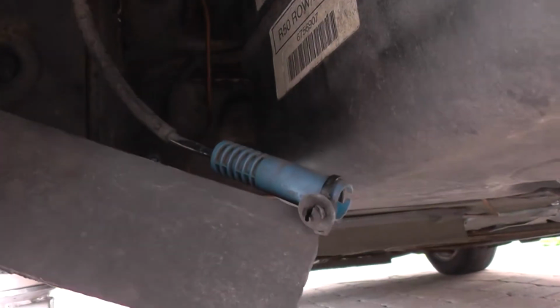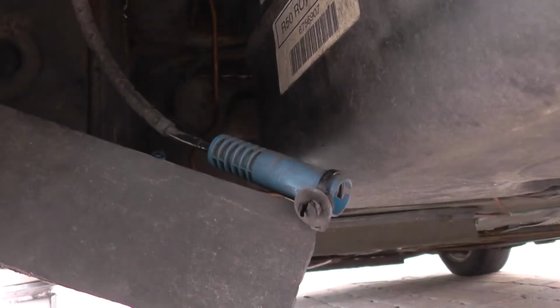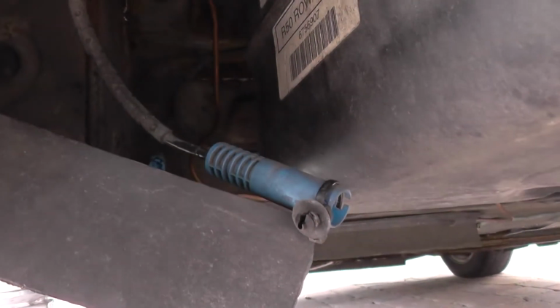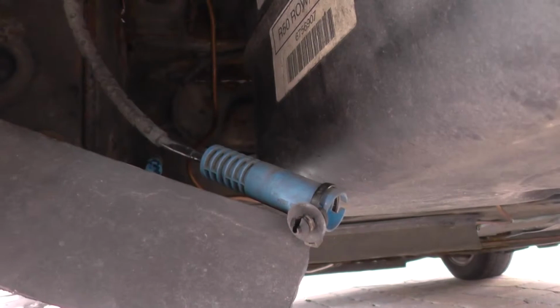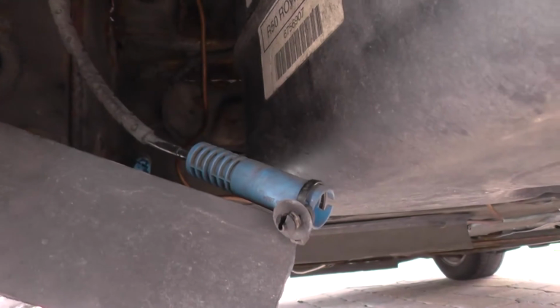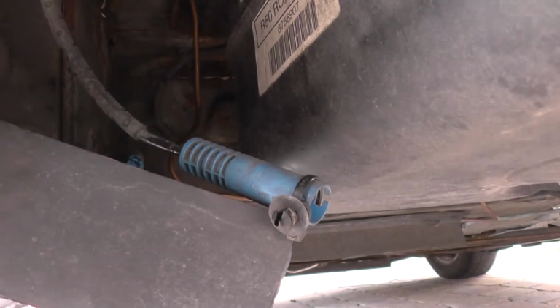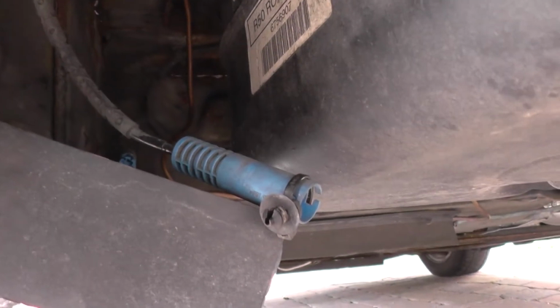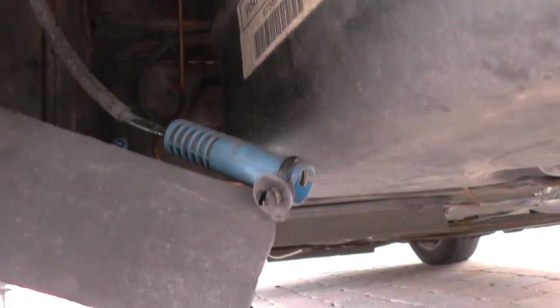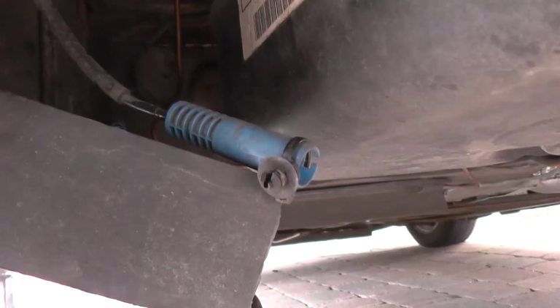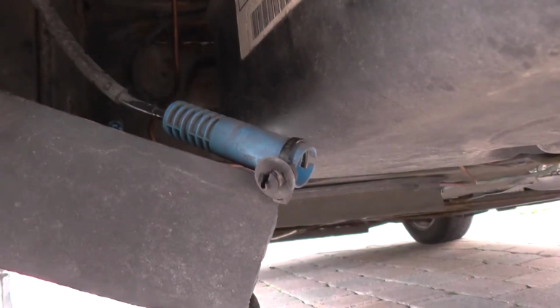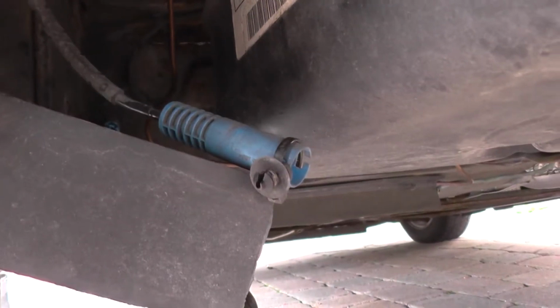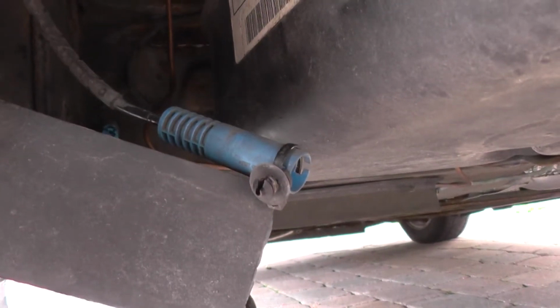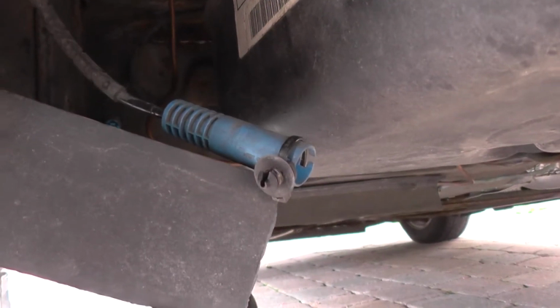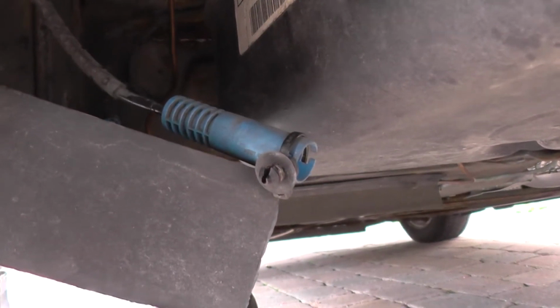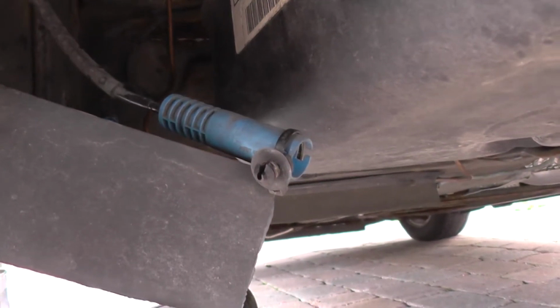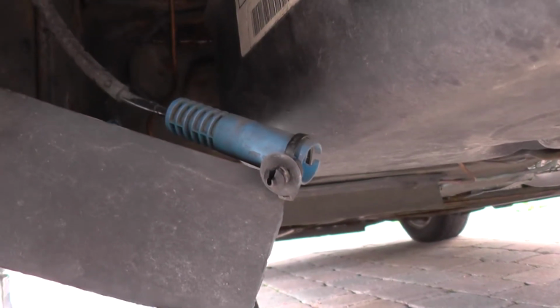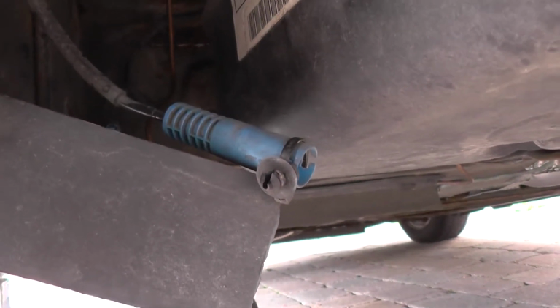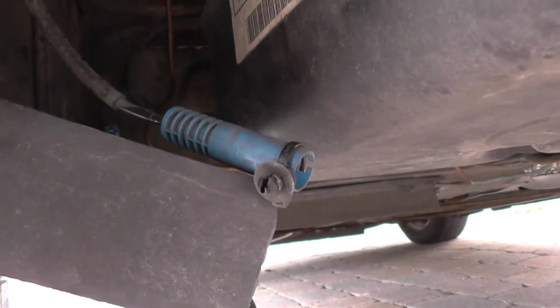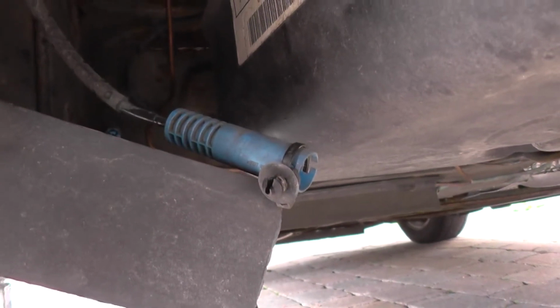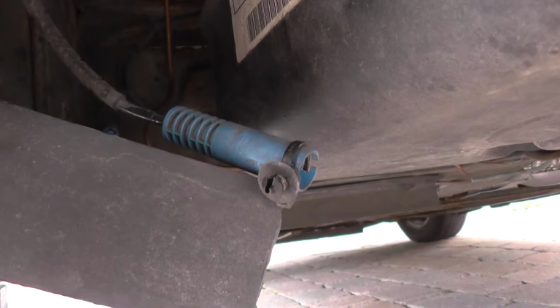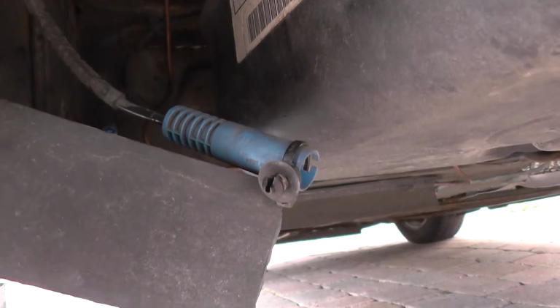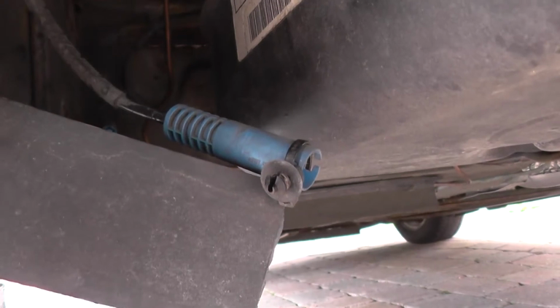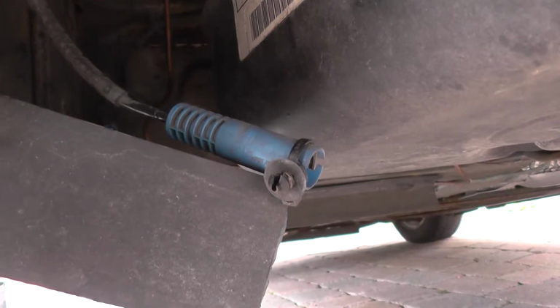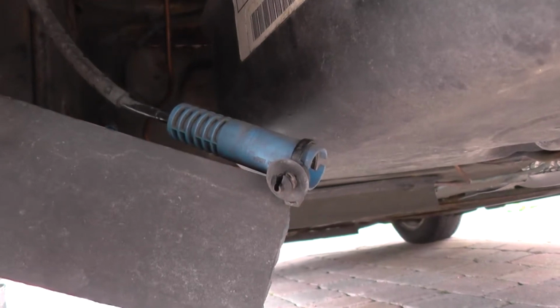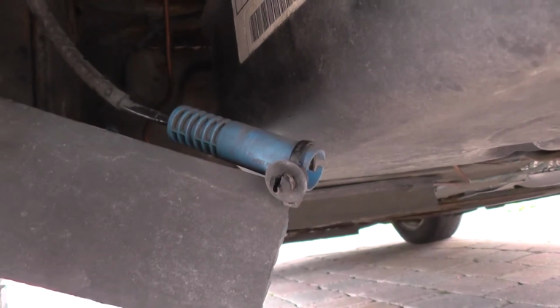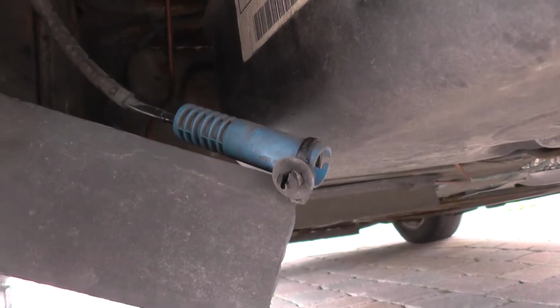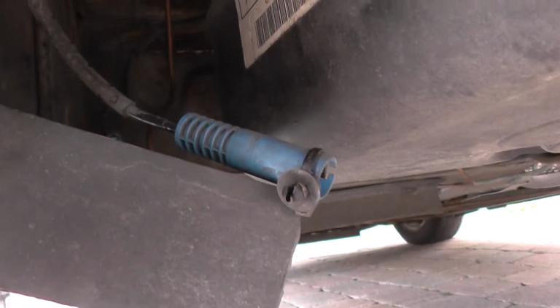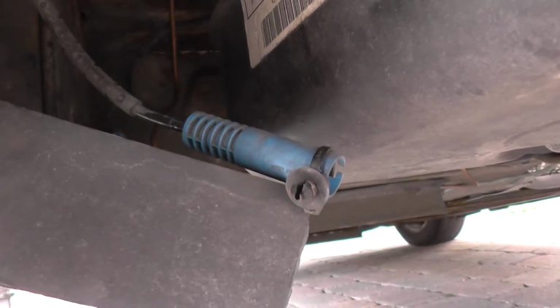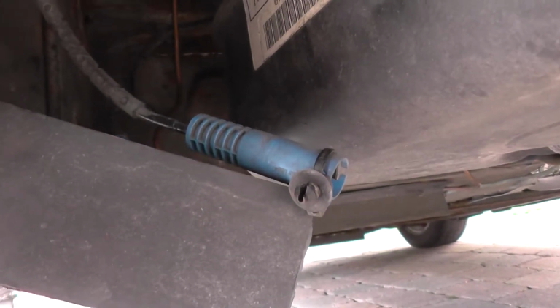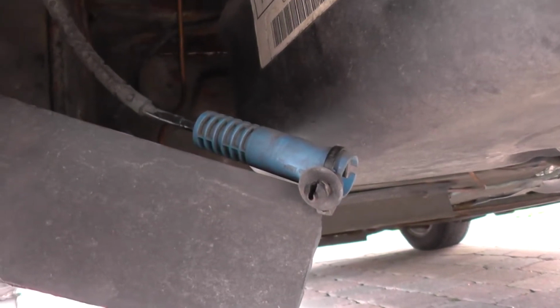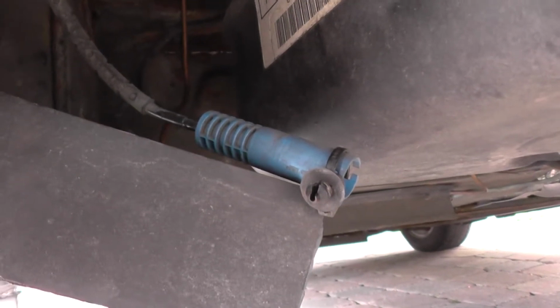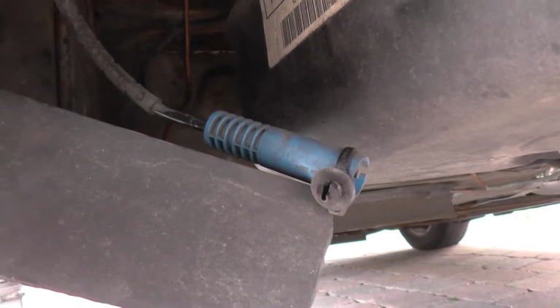We've already unclicked the ABS sensor — that is the ABS sensor there. We'll replace that and then hopefully erase the codes and erase the warning light.